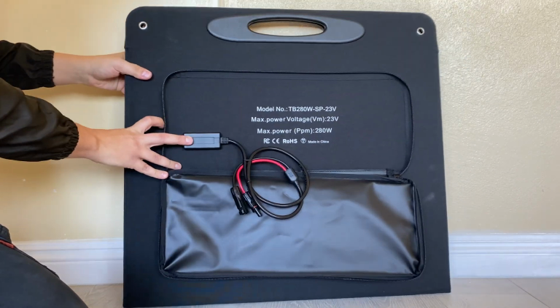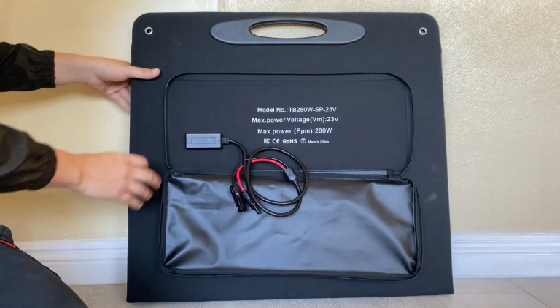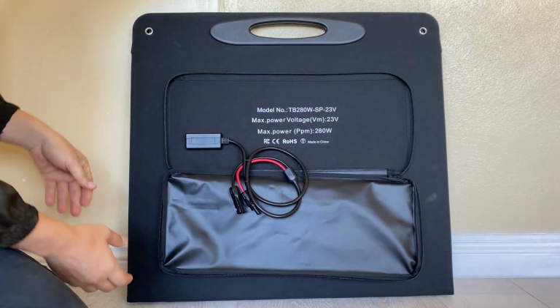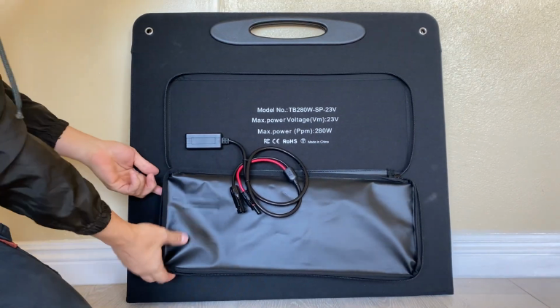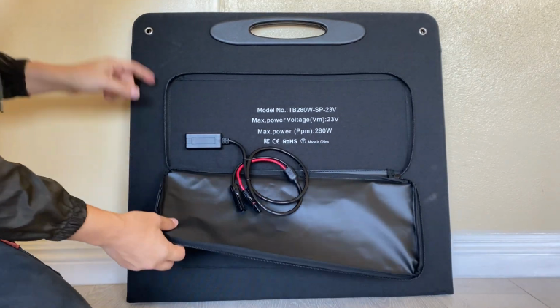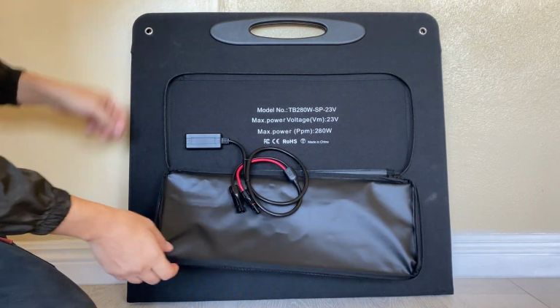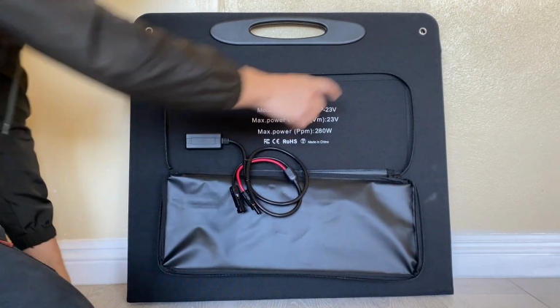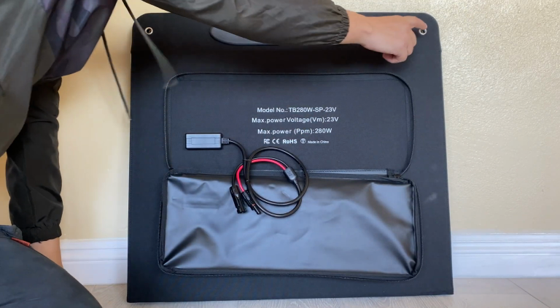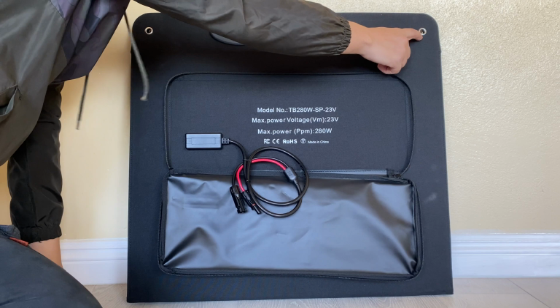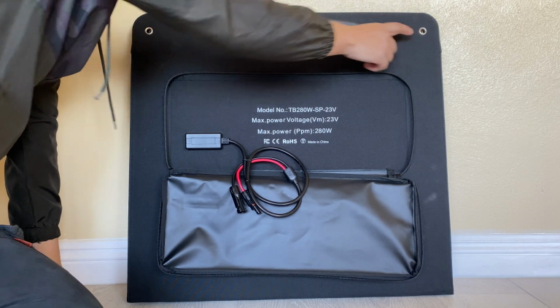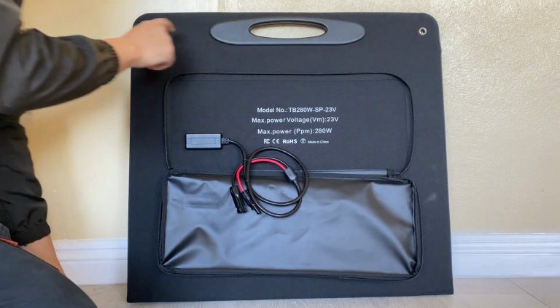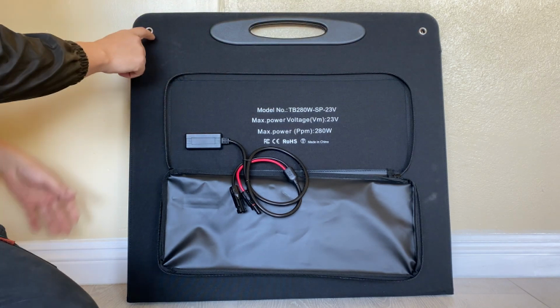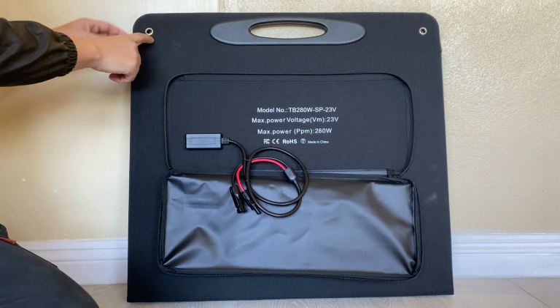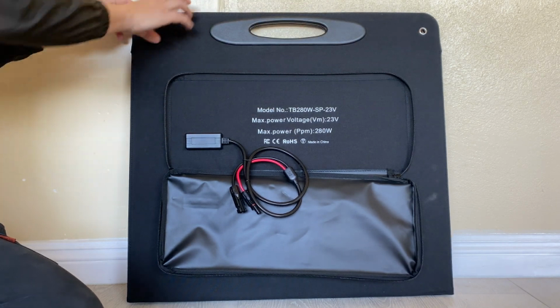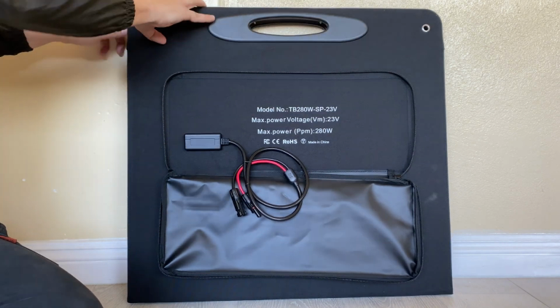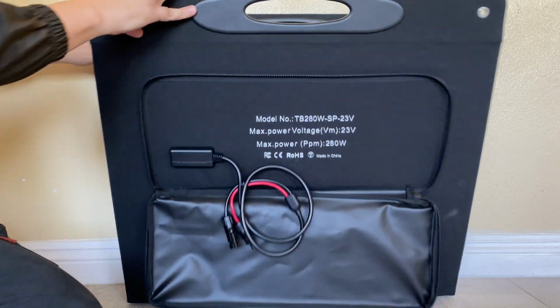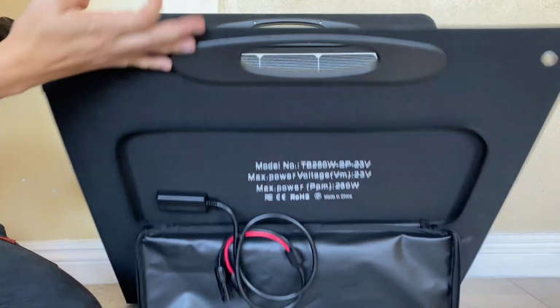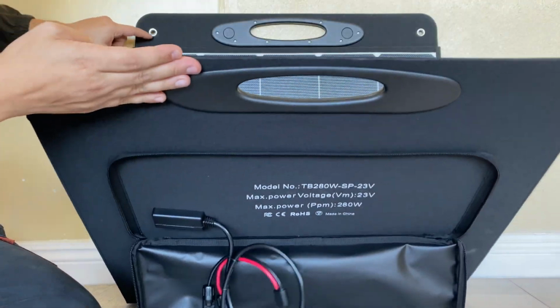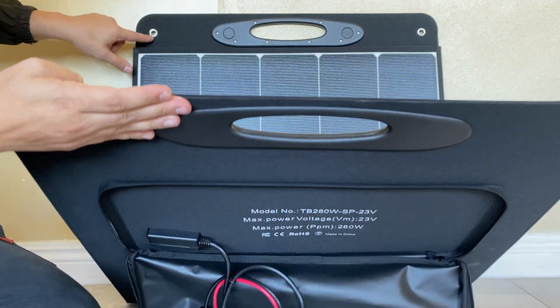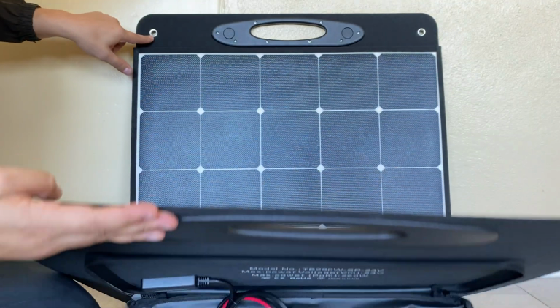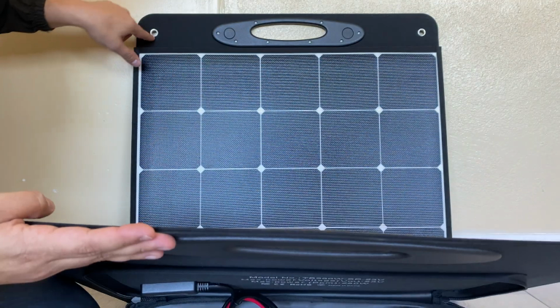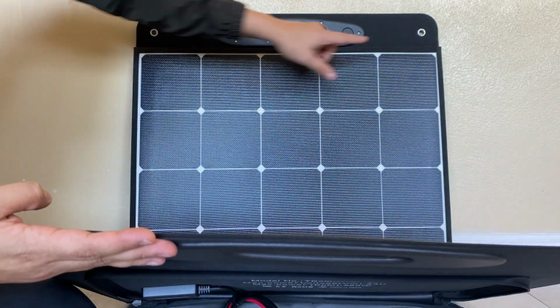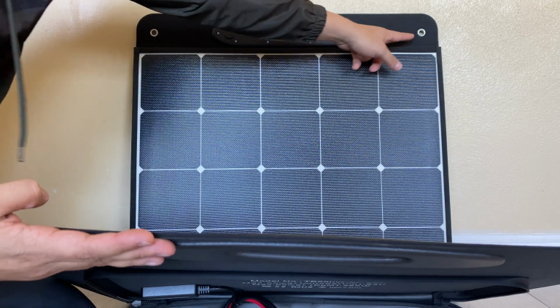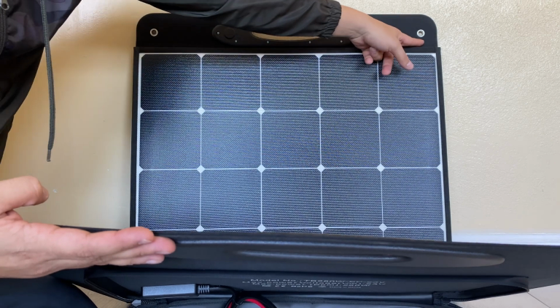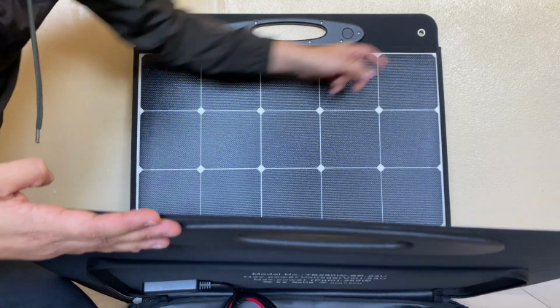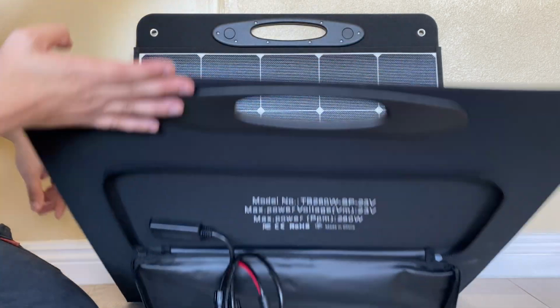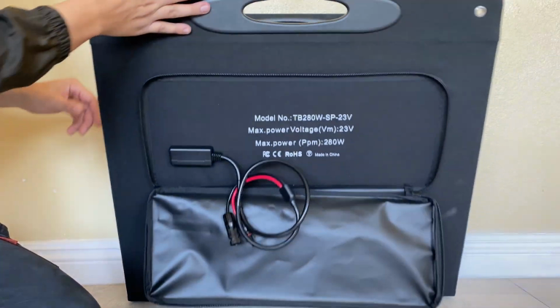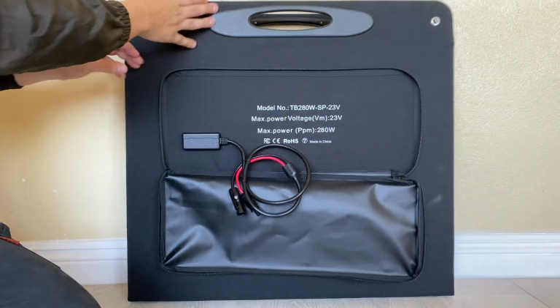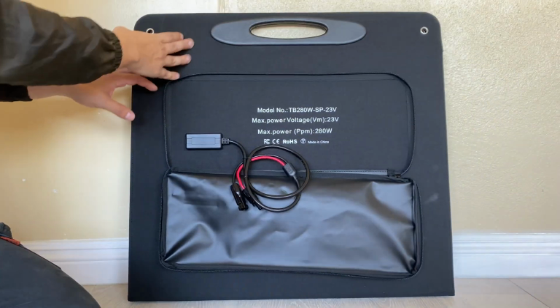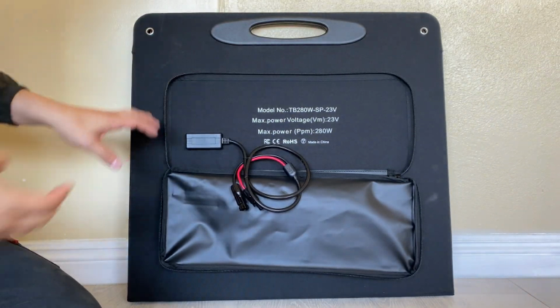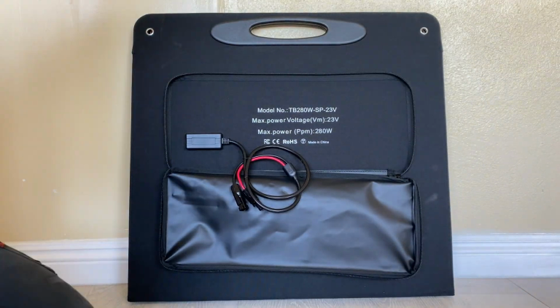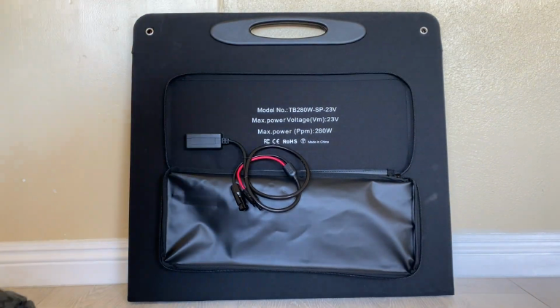At the top of the unit we have these grommets, and they're on both sides, so you can tie this solar panel down so it doesn't blow around.